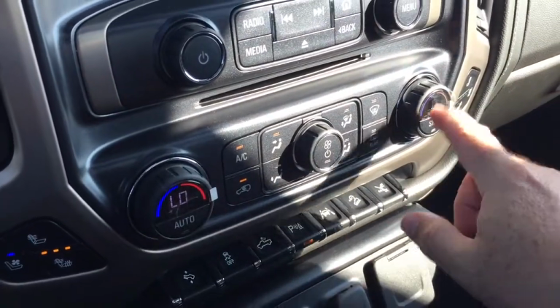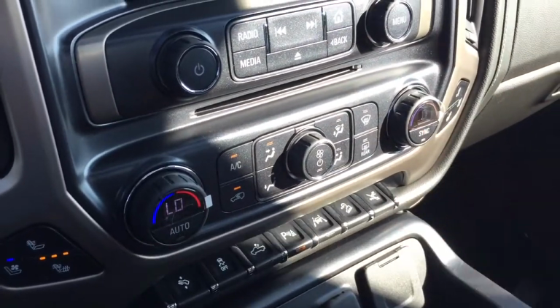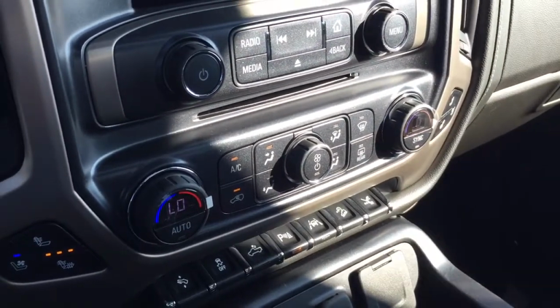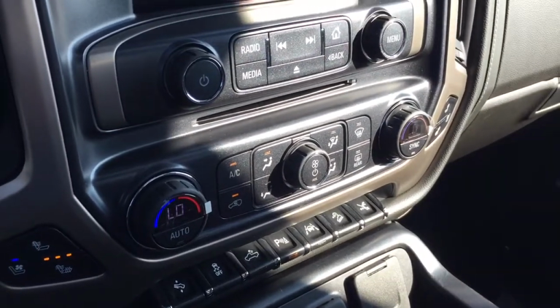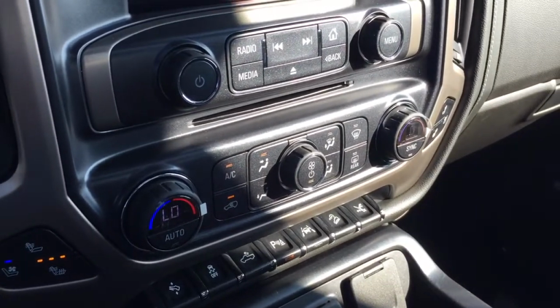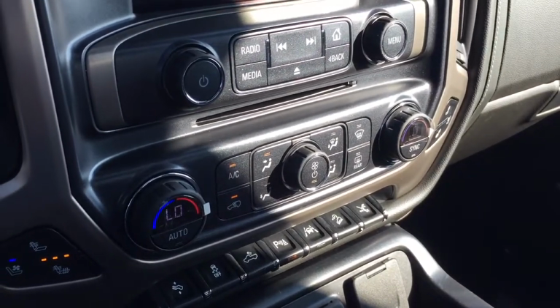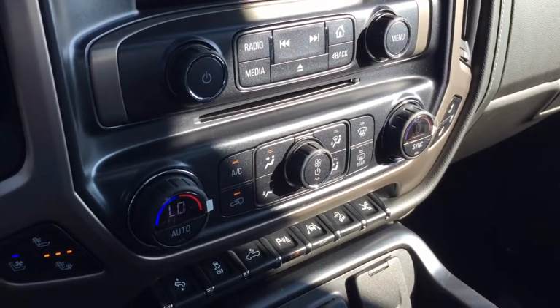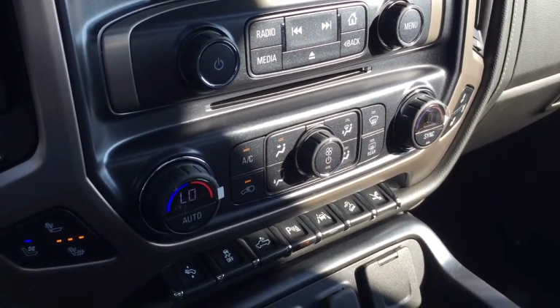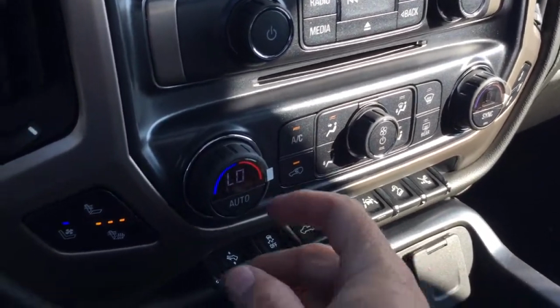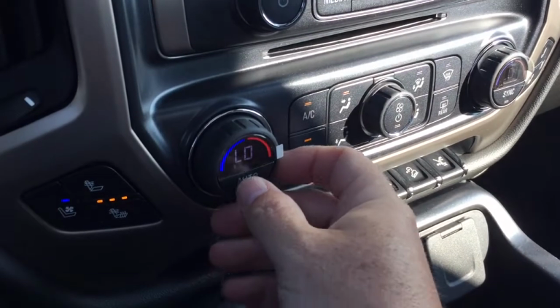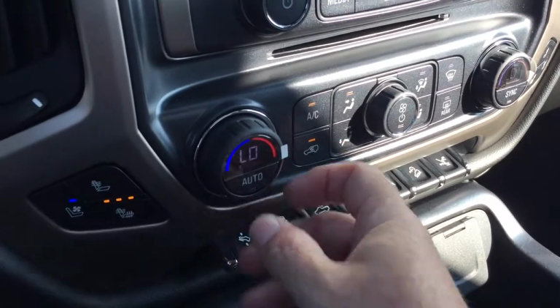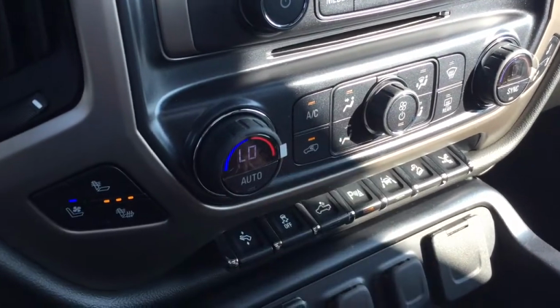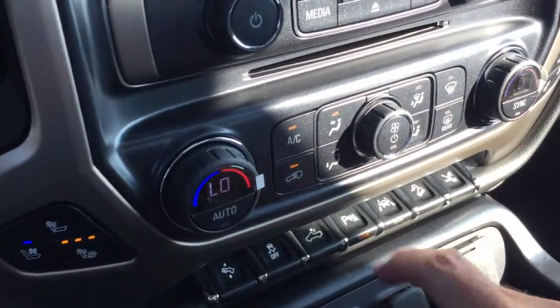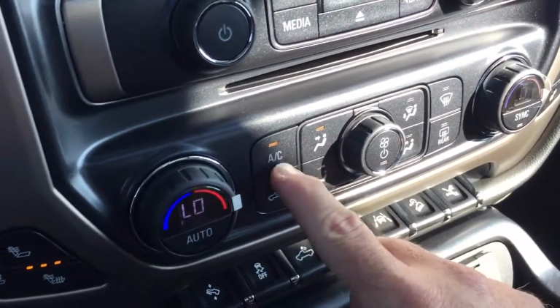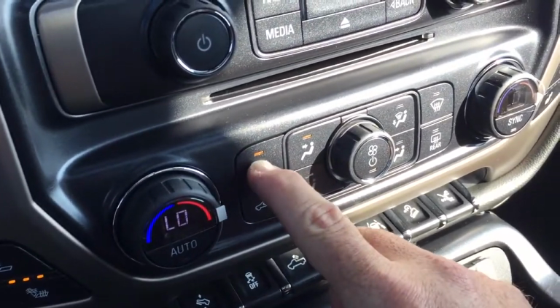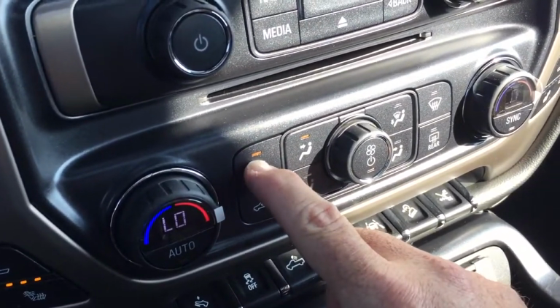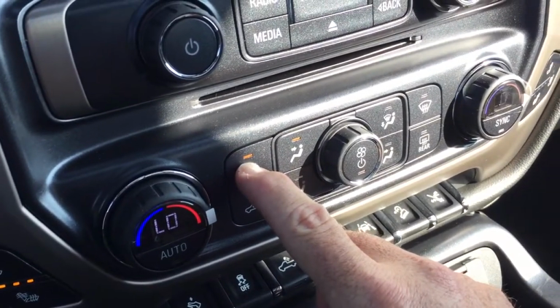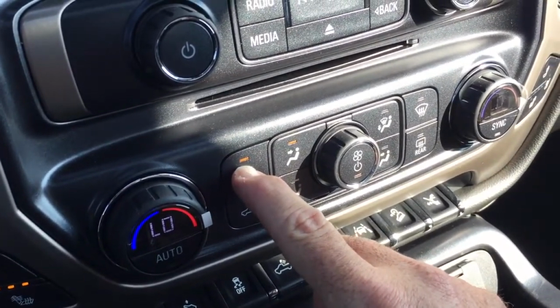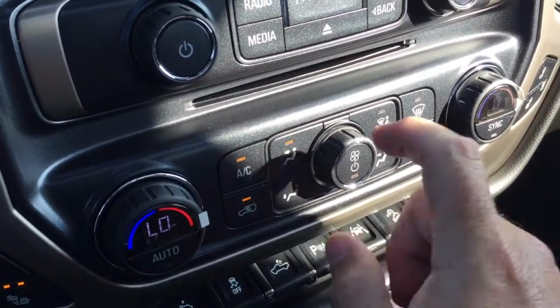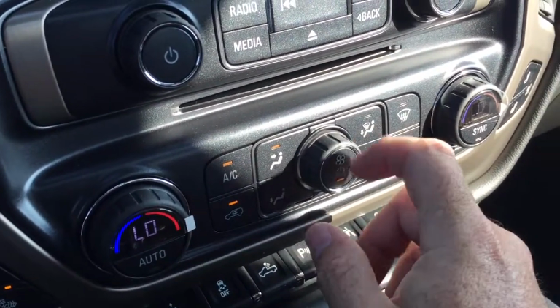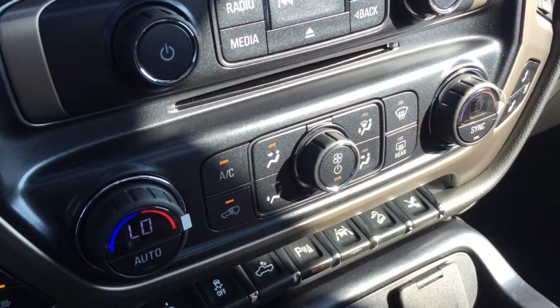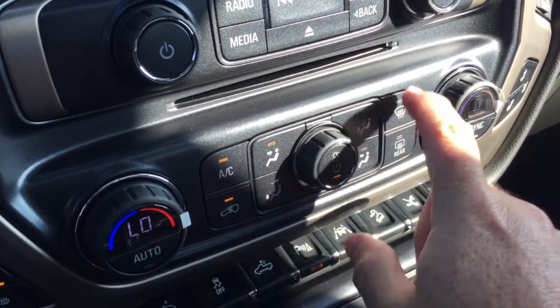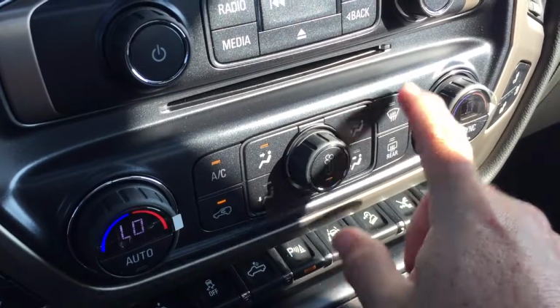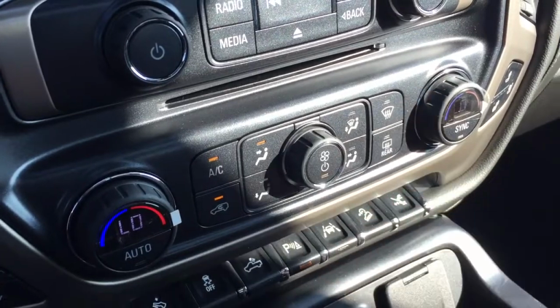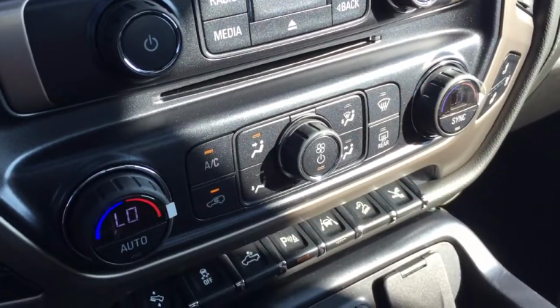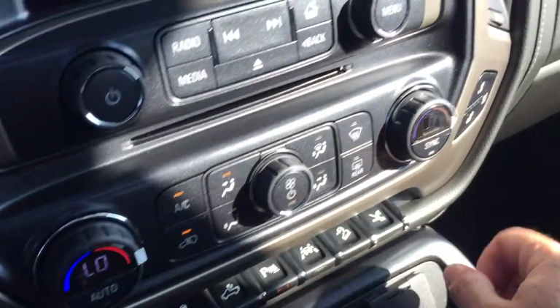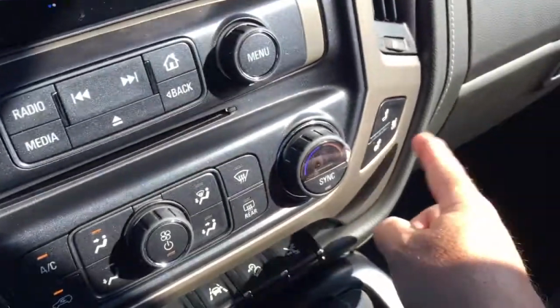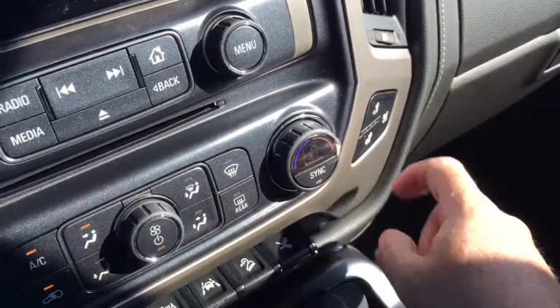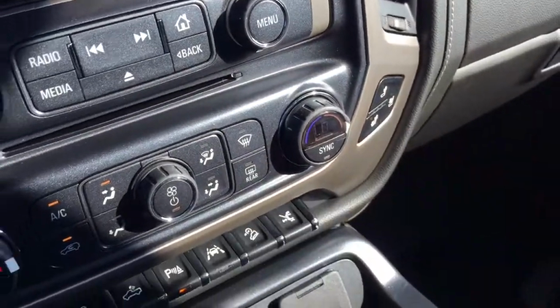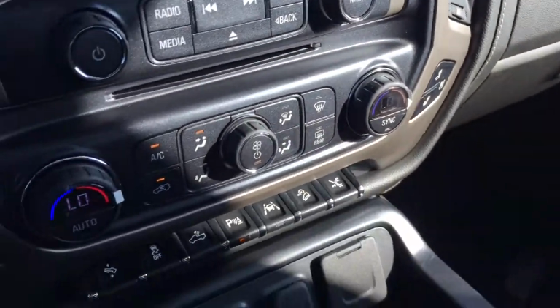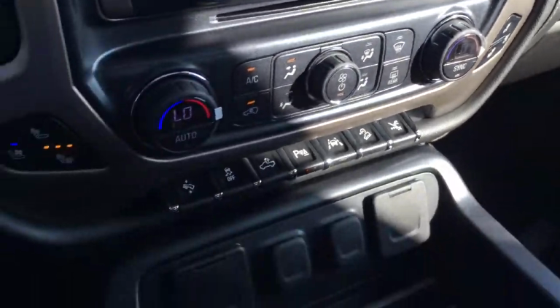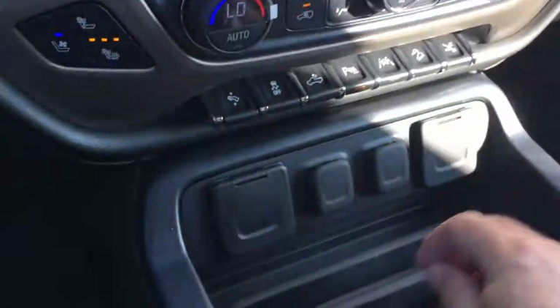Dual zone climate control for heating and air conditioning with automatic temperature control. AC button, fan speed control, front and rear defrosters, and heated and cooled seats on the passenger side as well.